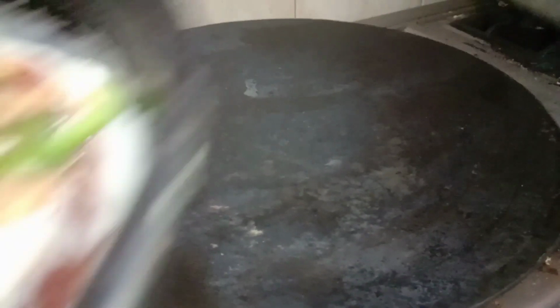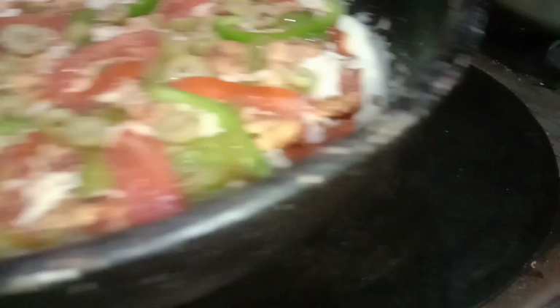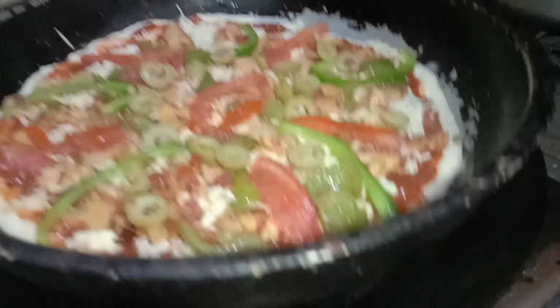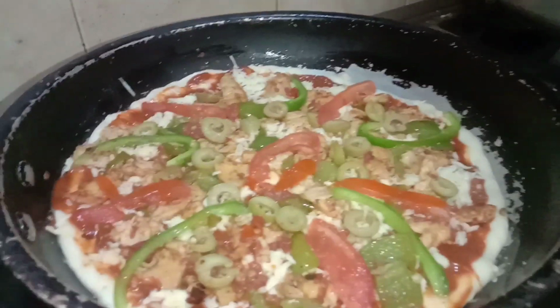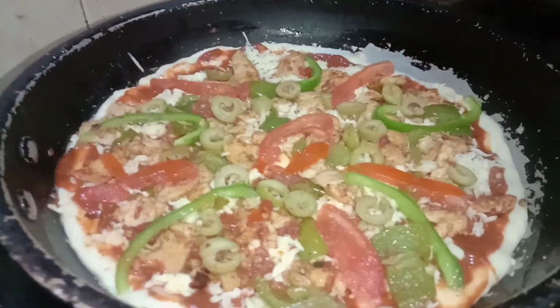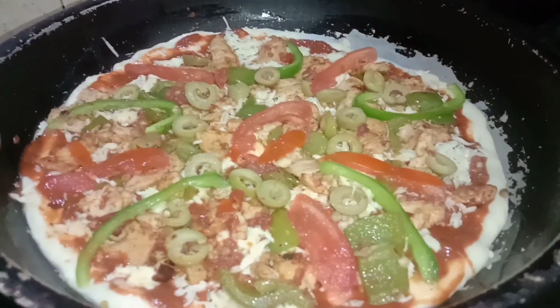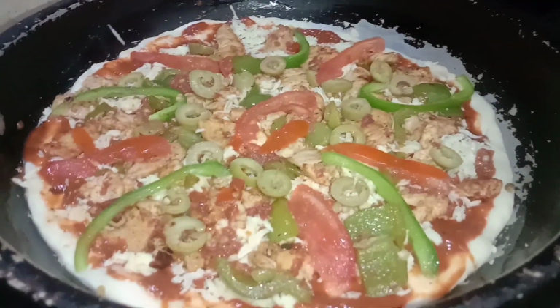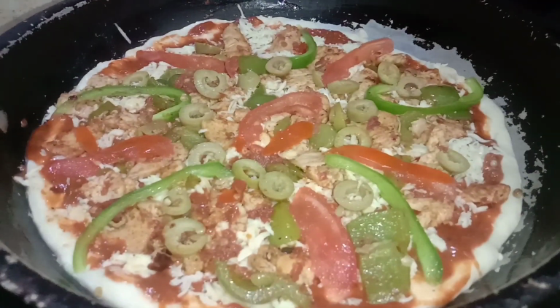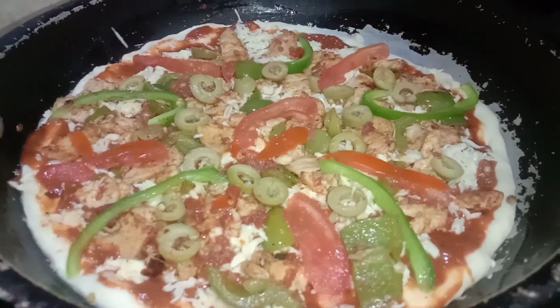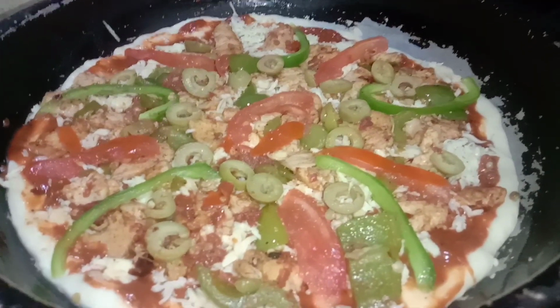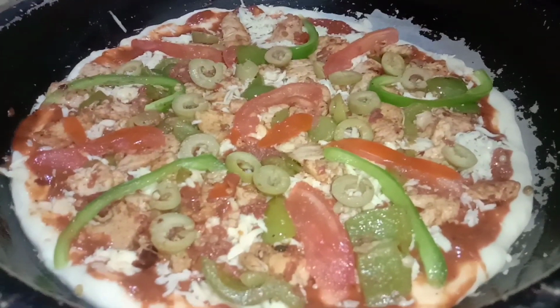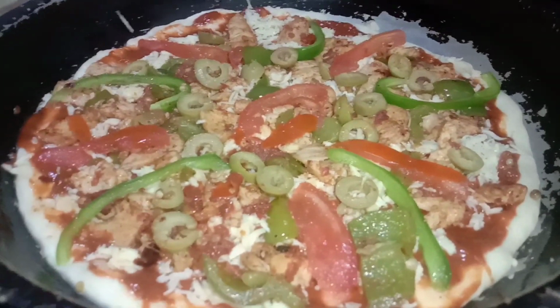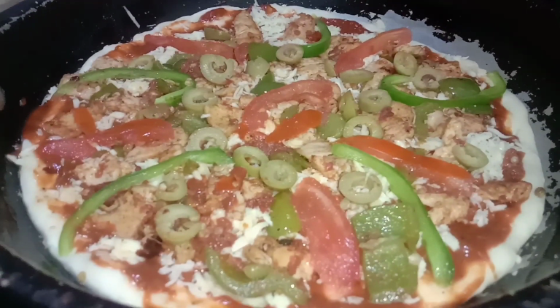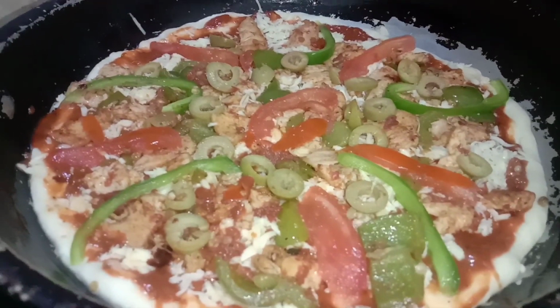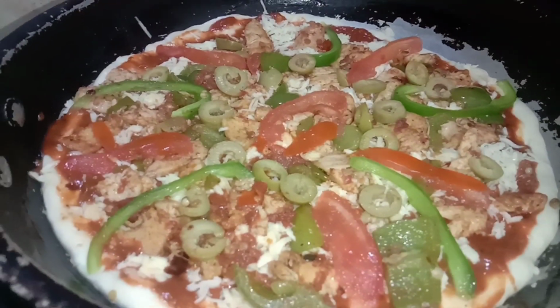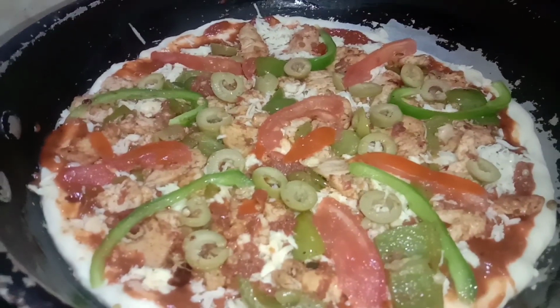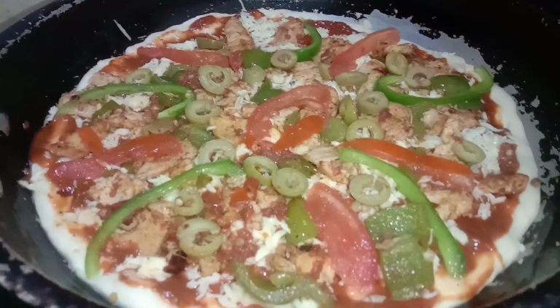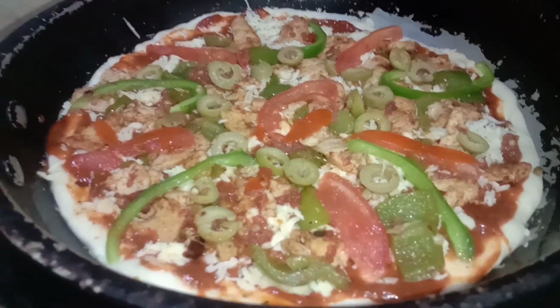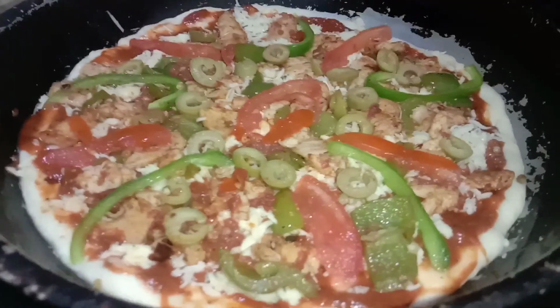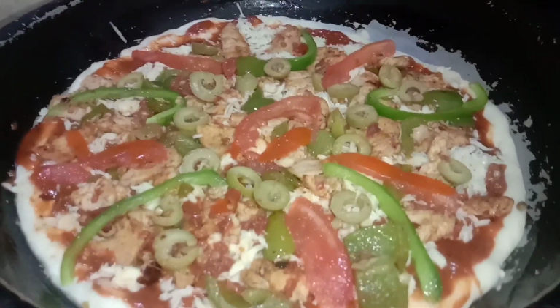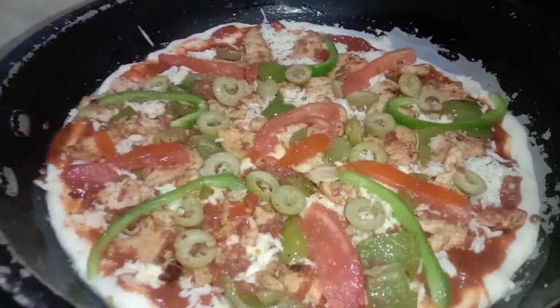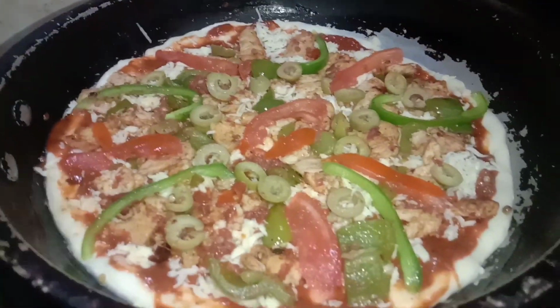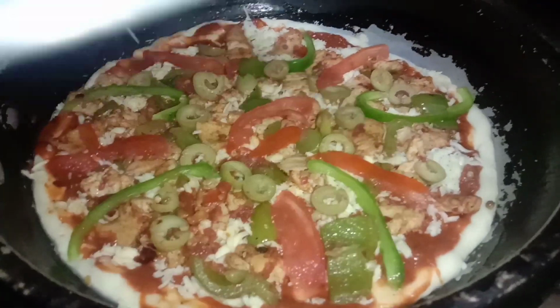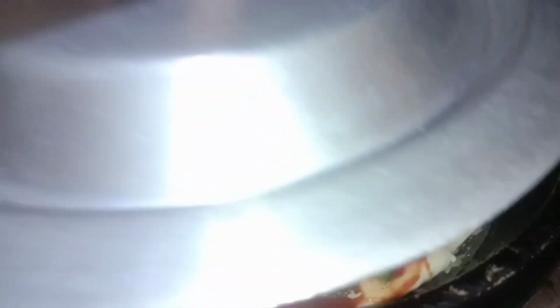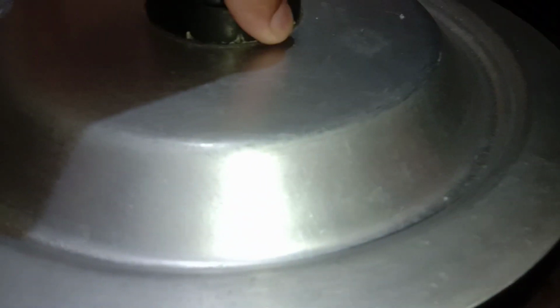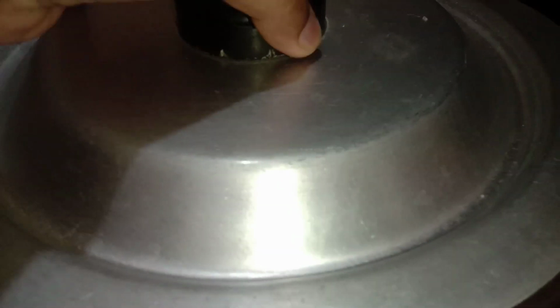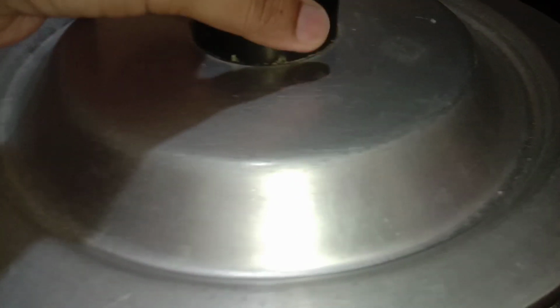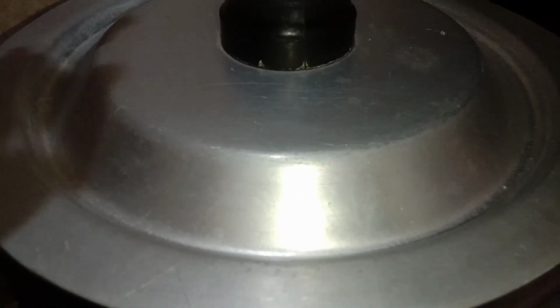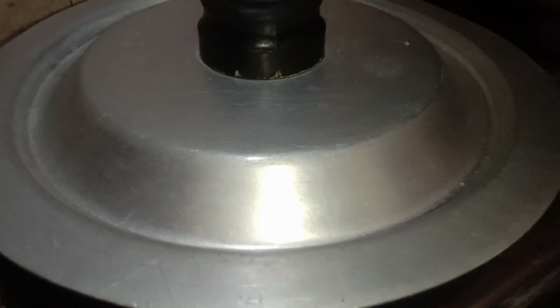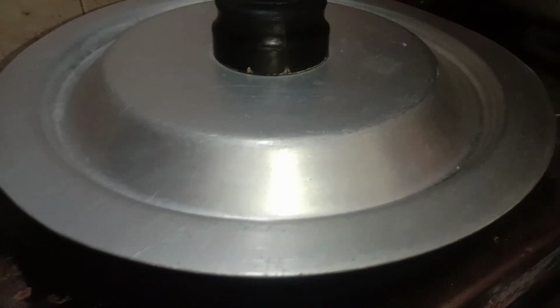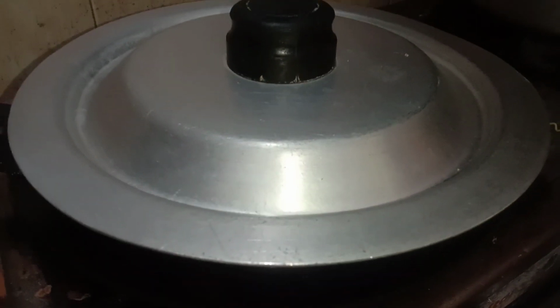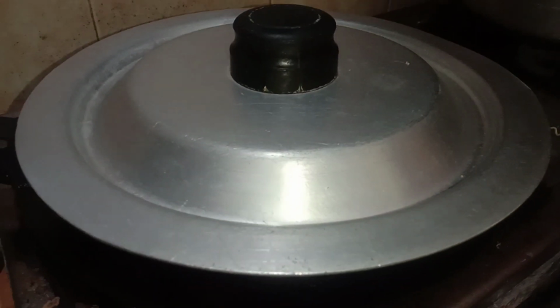Heat the griddle, put the frying pan on it, and cover it for 20 to 25 minutes for the cooking process.